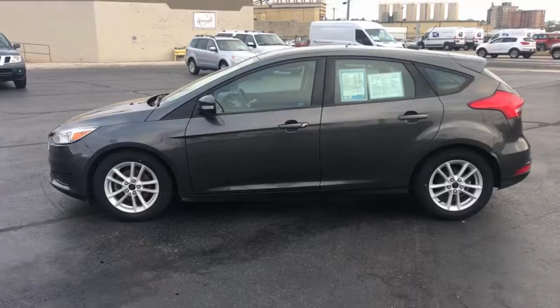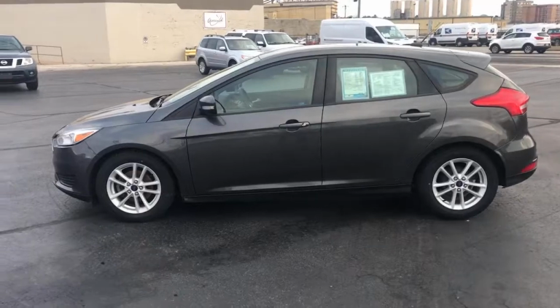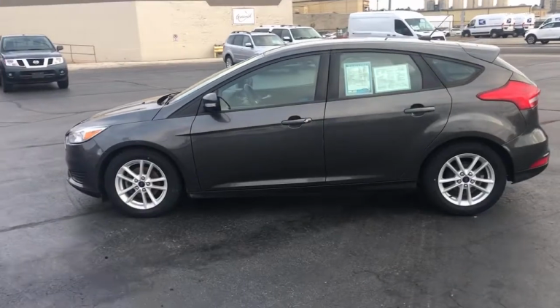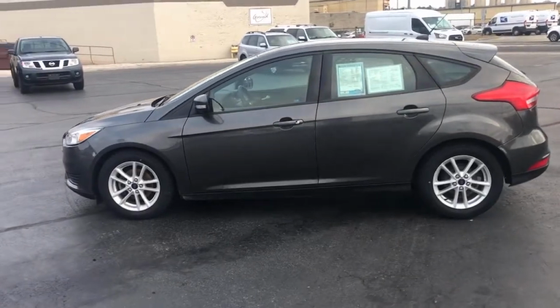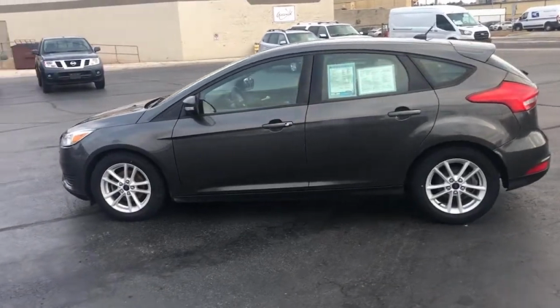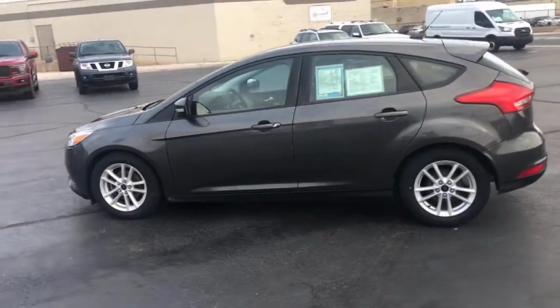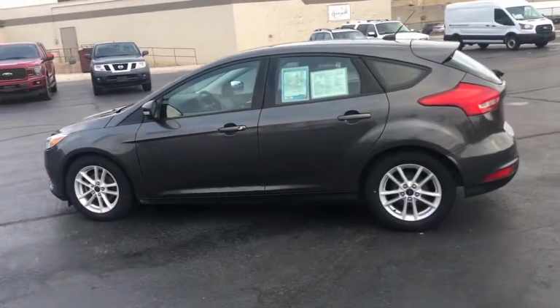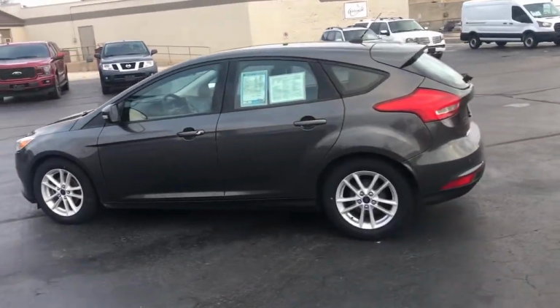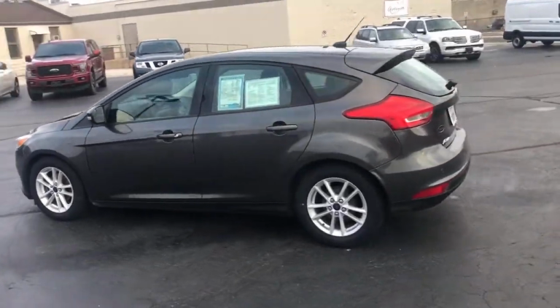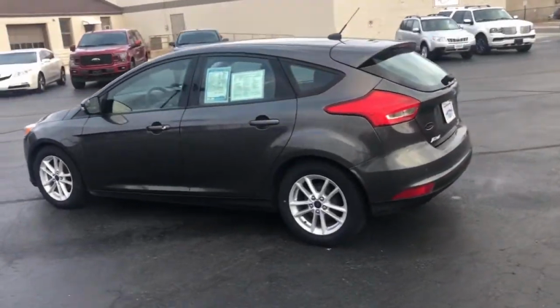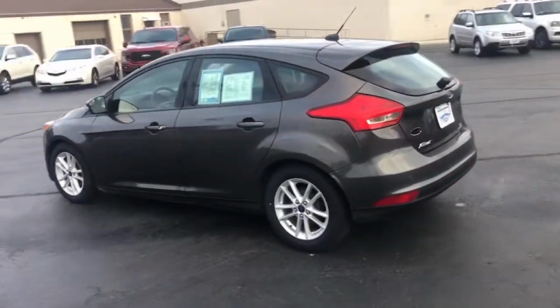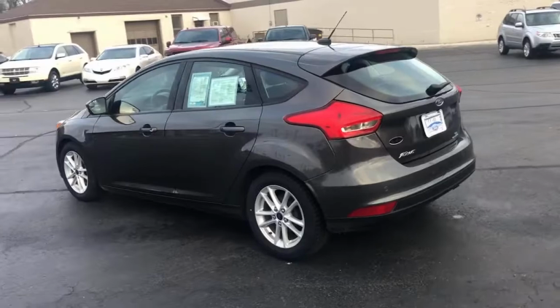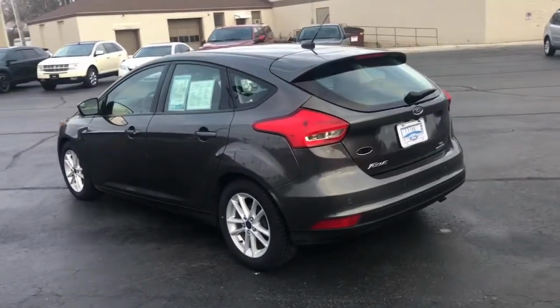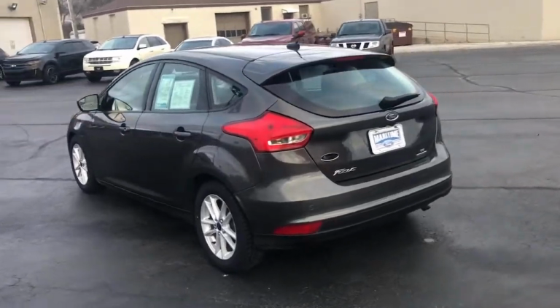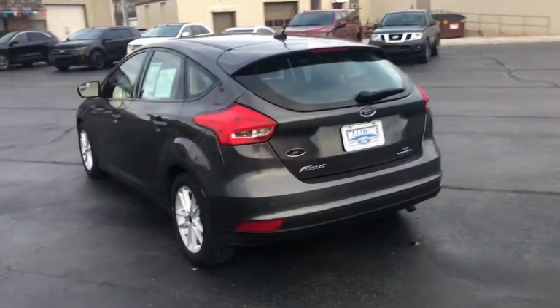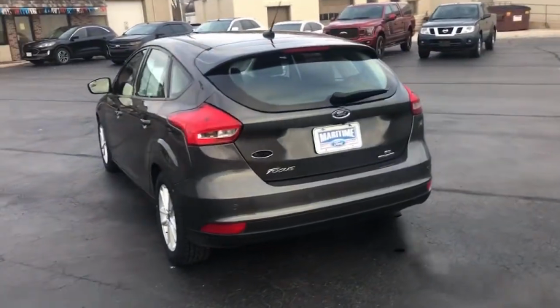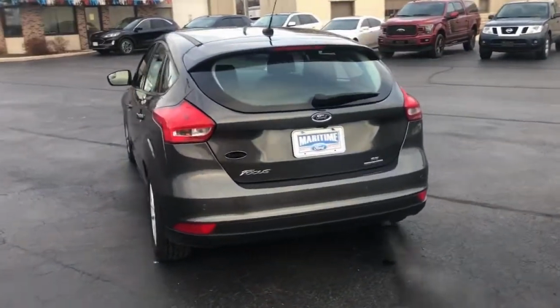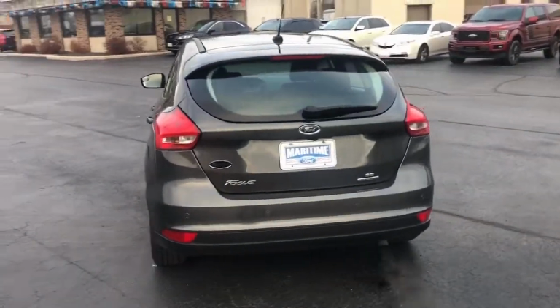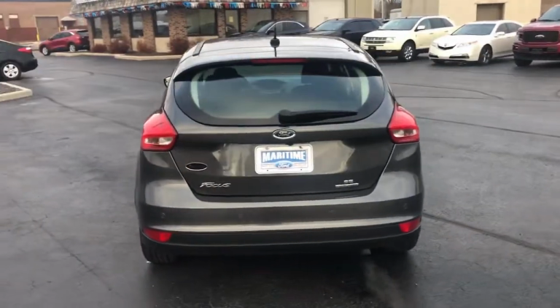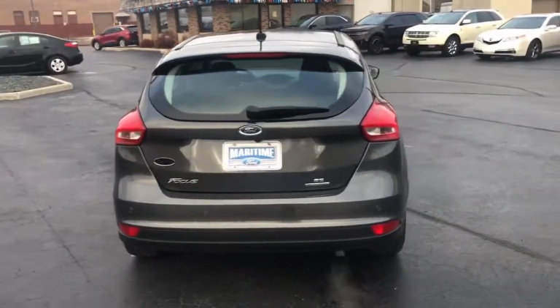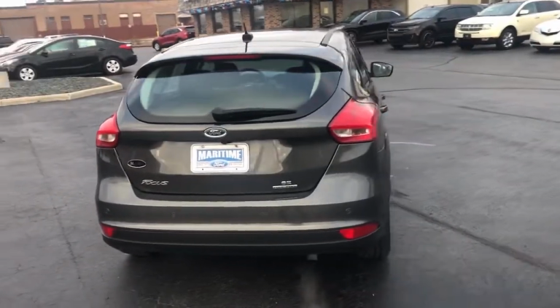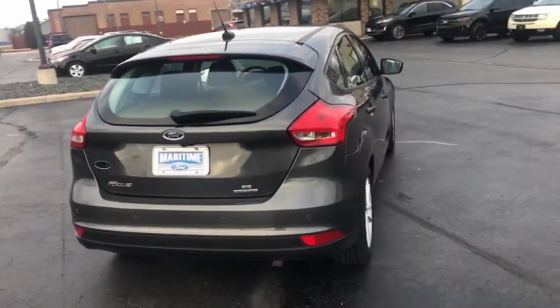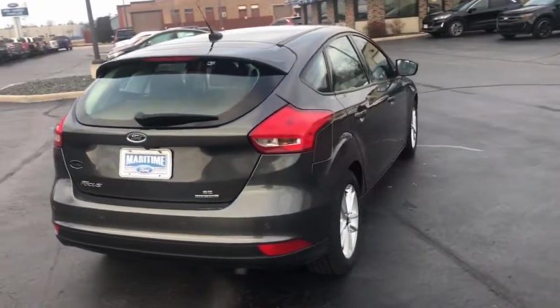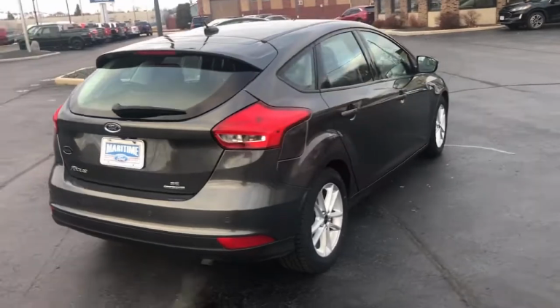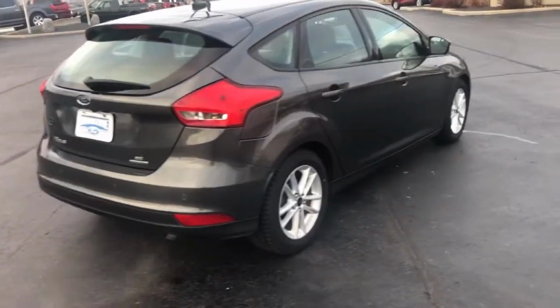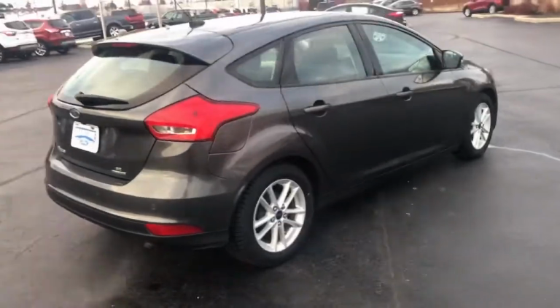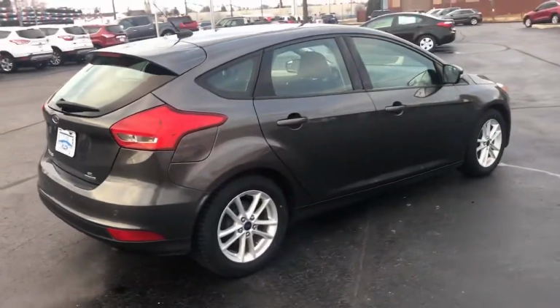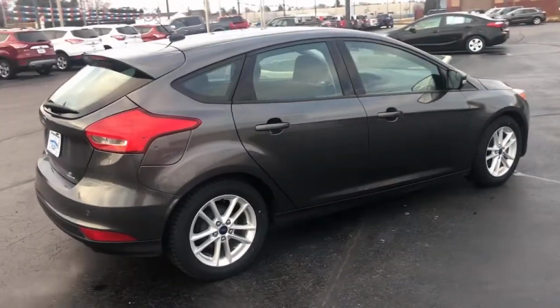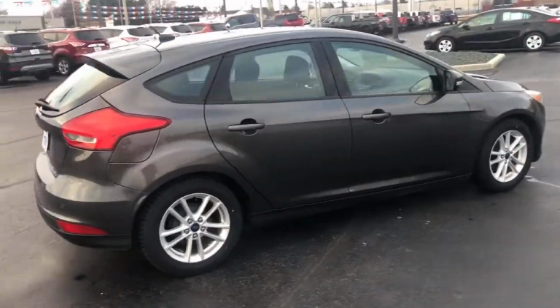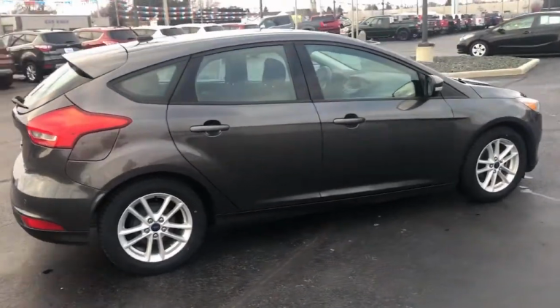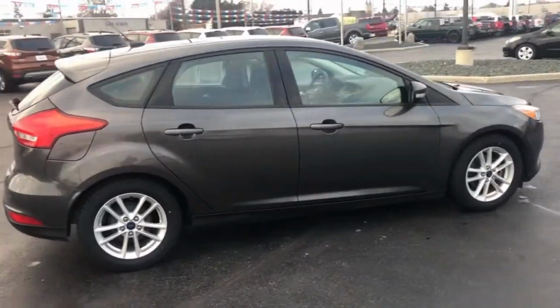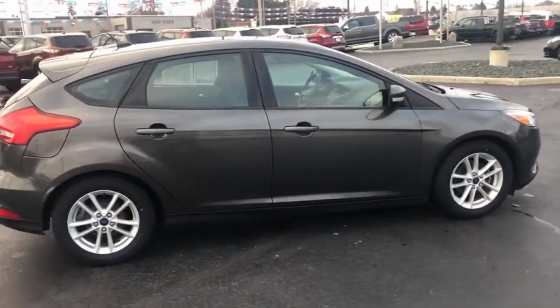Get acquainted with the 2015 Ford Focus. With less than 80,000 miles on the odometer, this vehicle stands out from the rest. Here's a sporty Ford Focus, the compact that's practical and fun to drive.